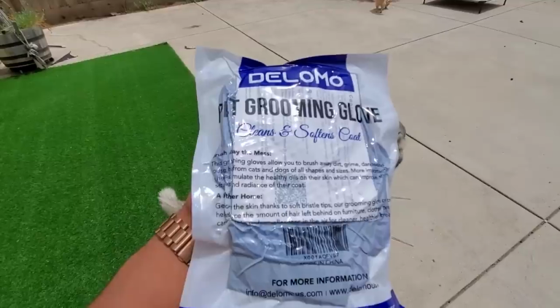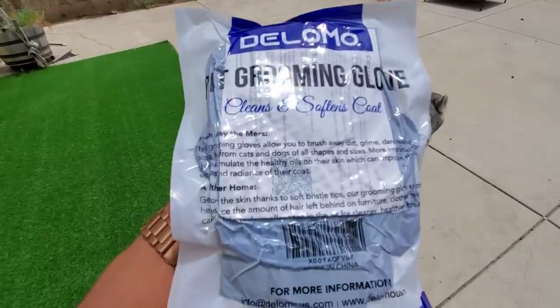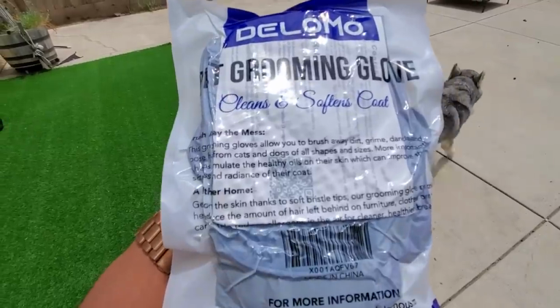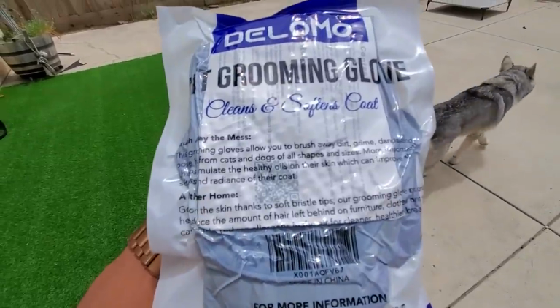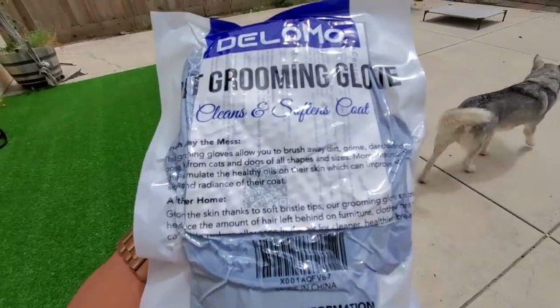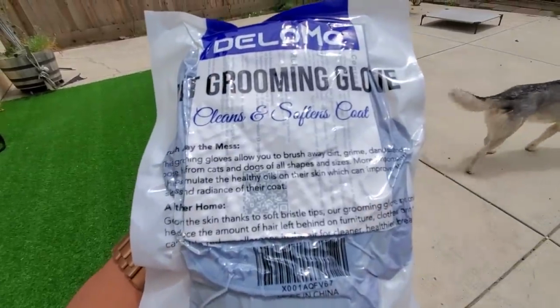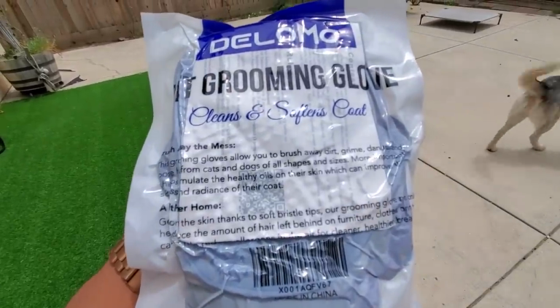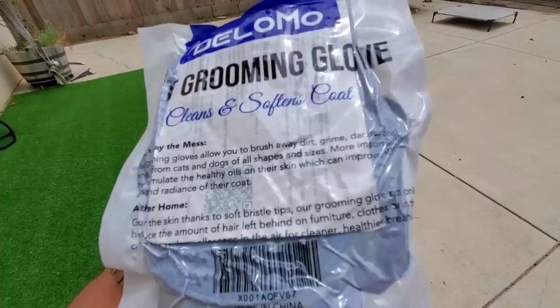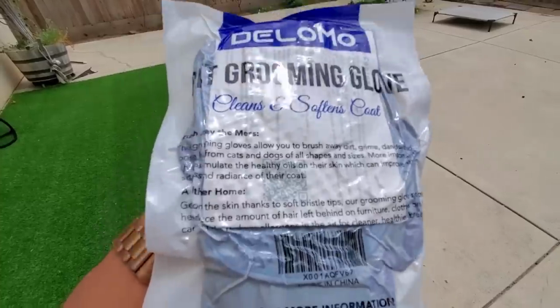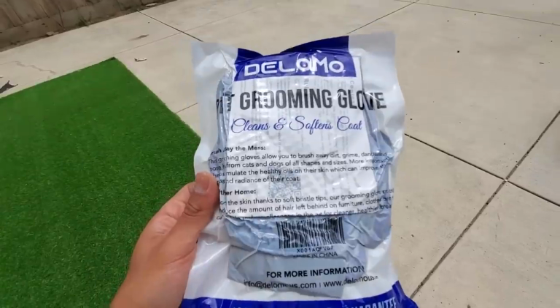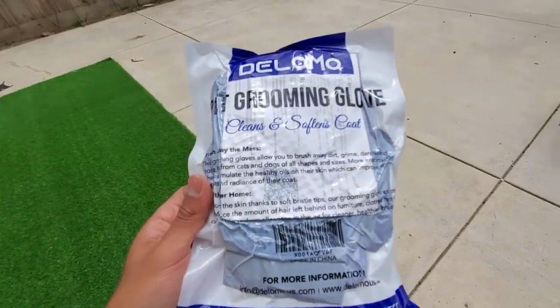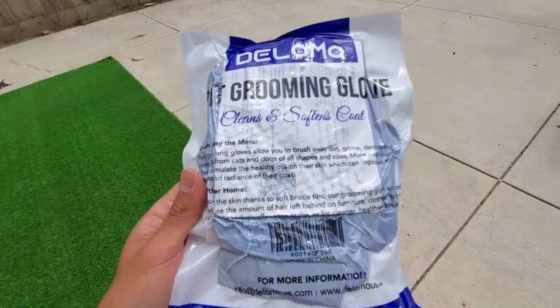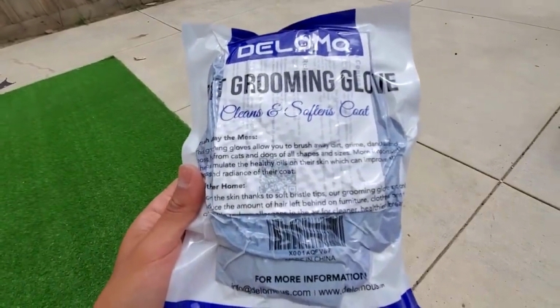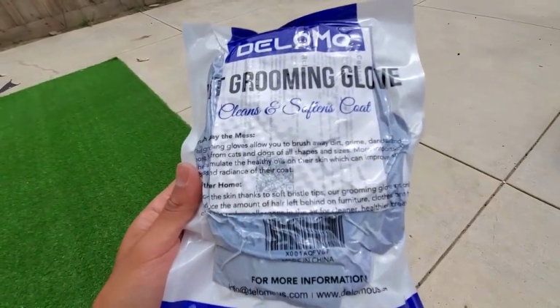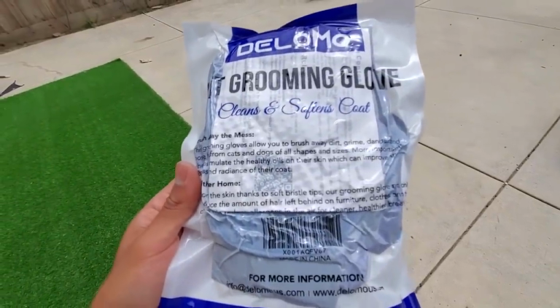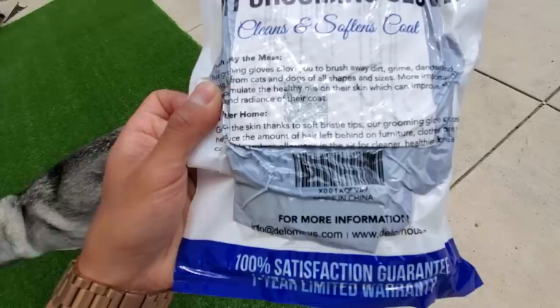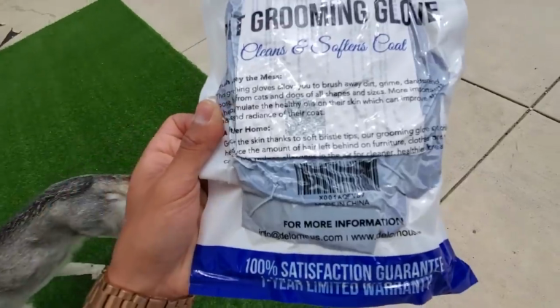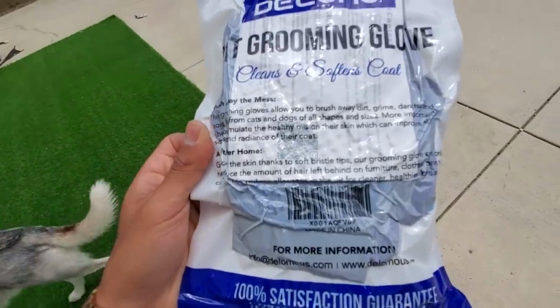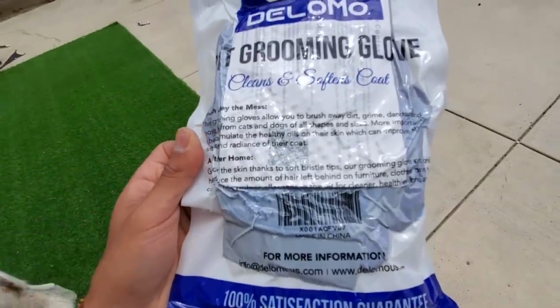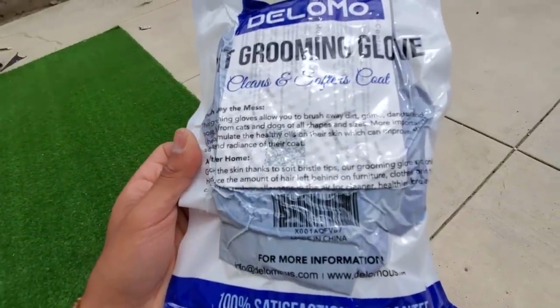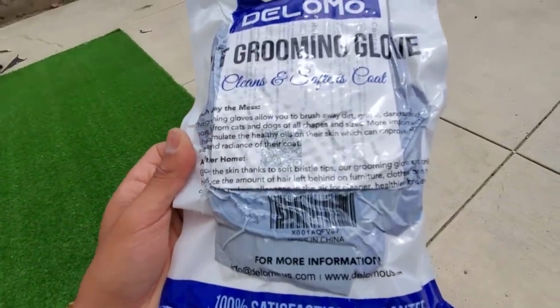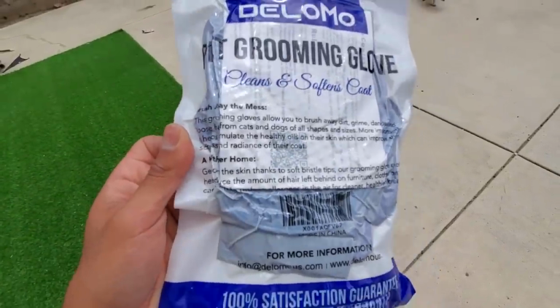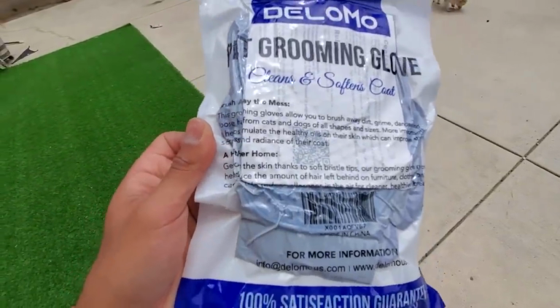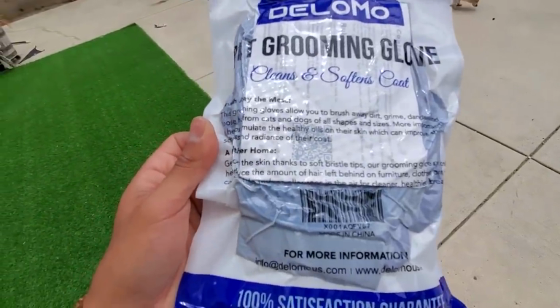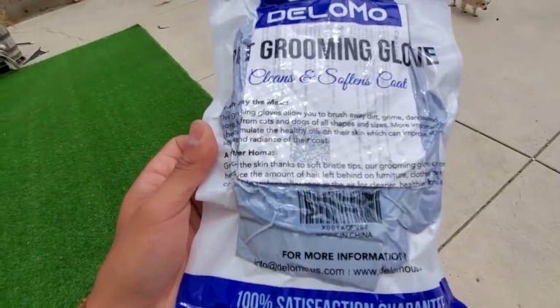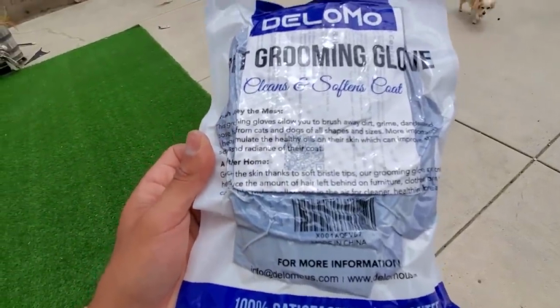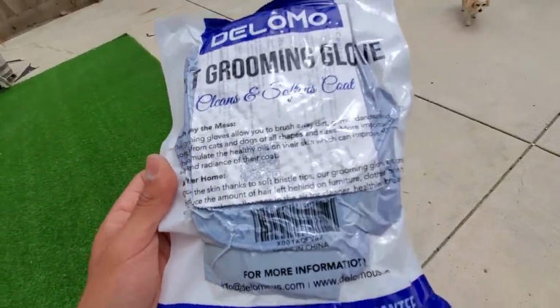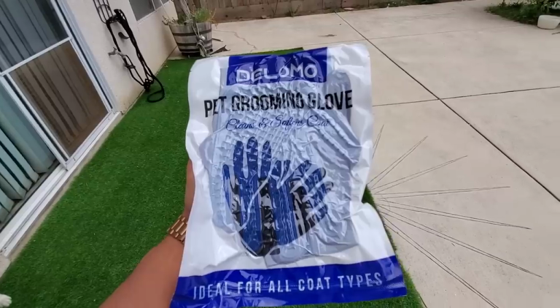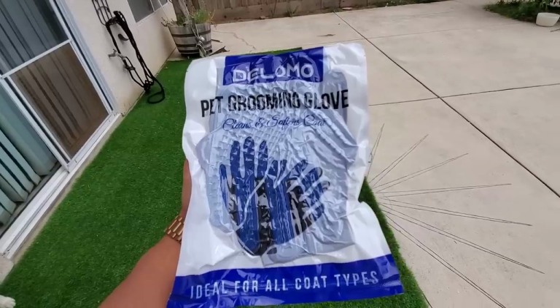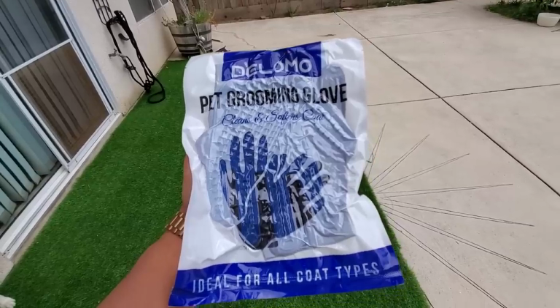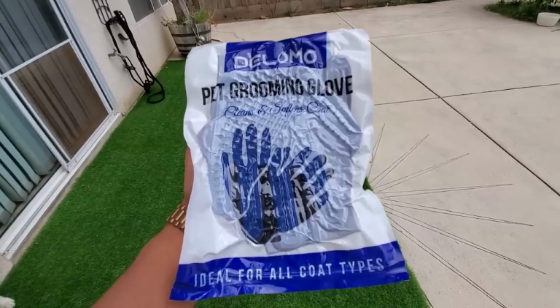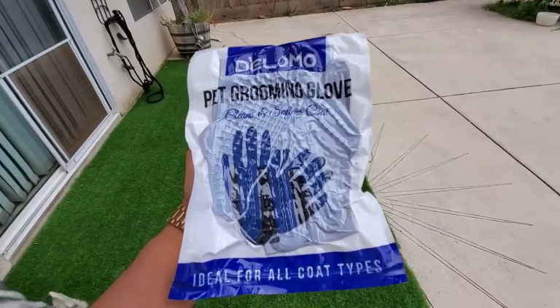This grooming glove allows you to brush away dirt, grime, dander, and loose hair from cats and dogs of all shapes and sizes. It simulates the healthy oils on their skin, which can improve the softness and radiance of their coat. Delomo Pet Grooming Glove.